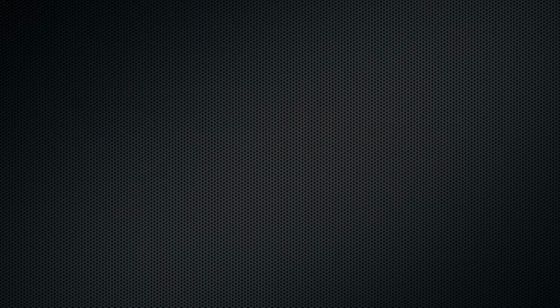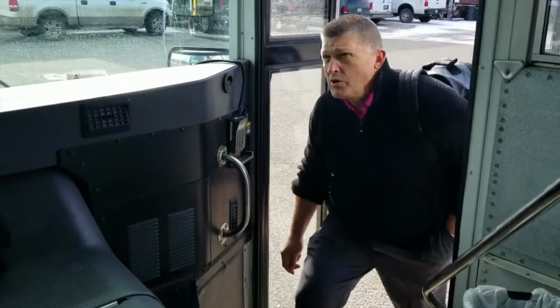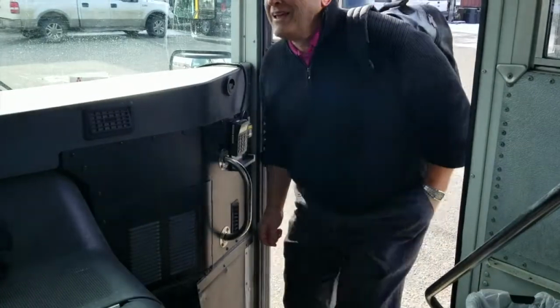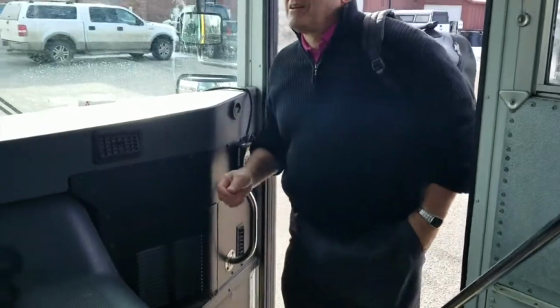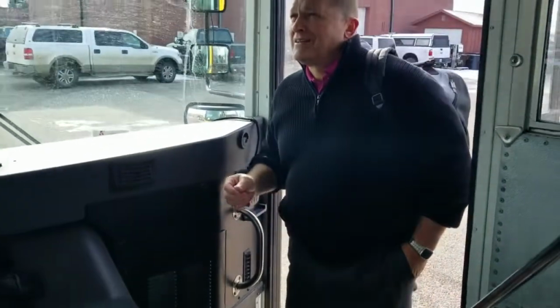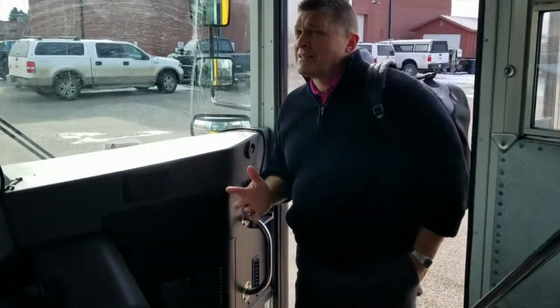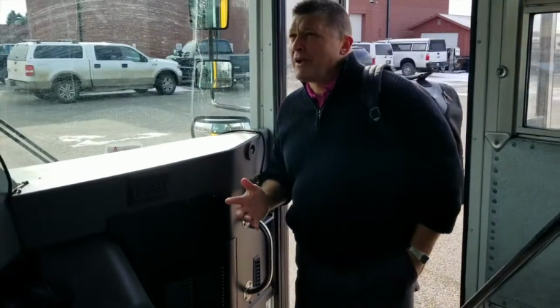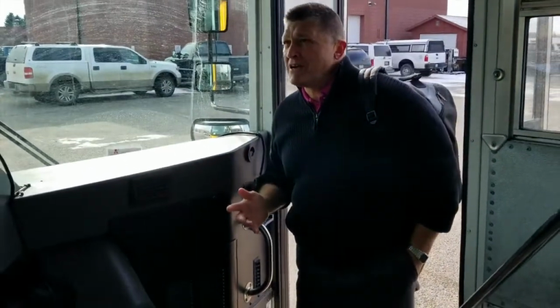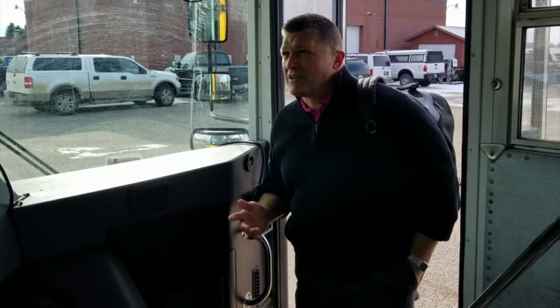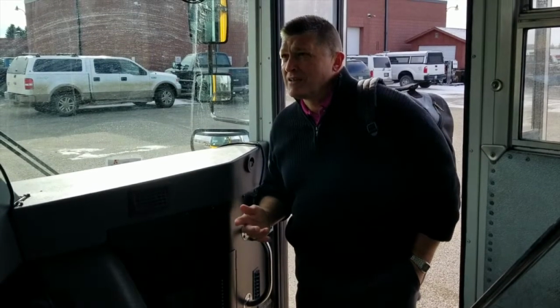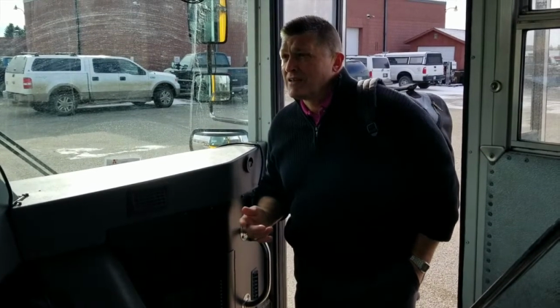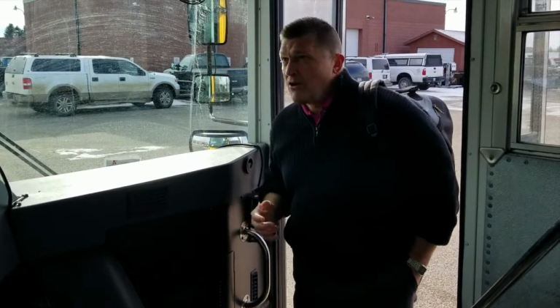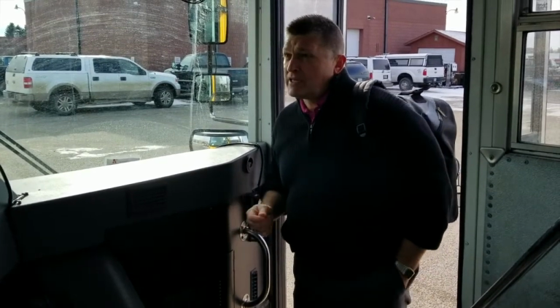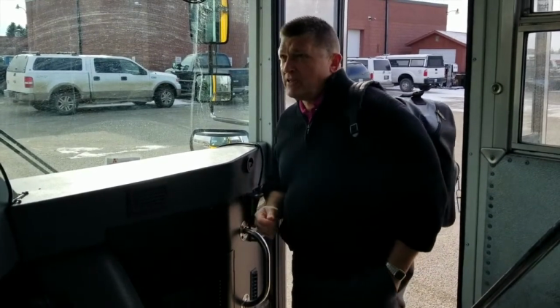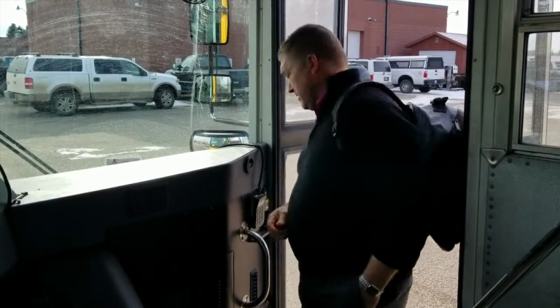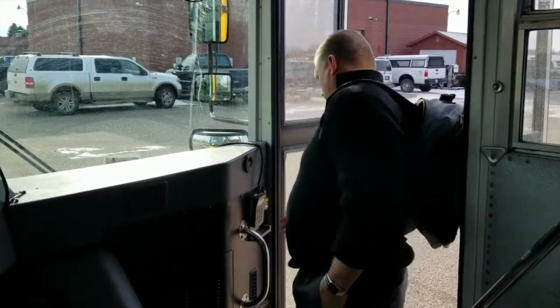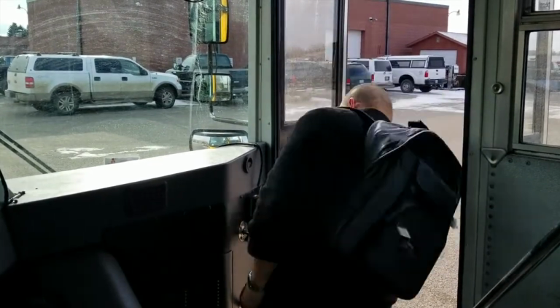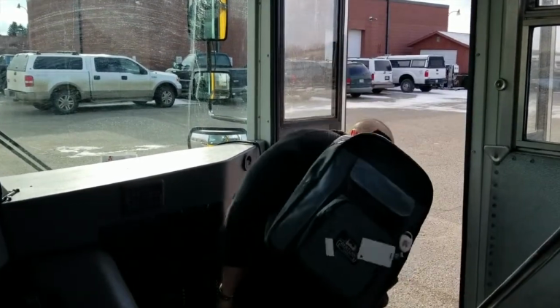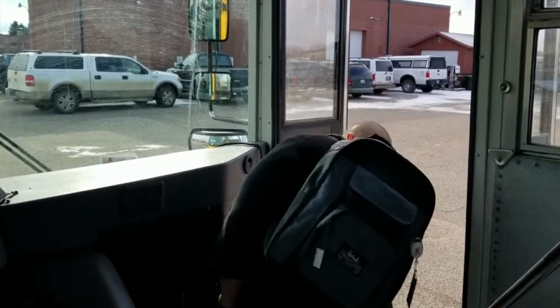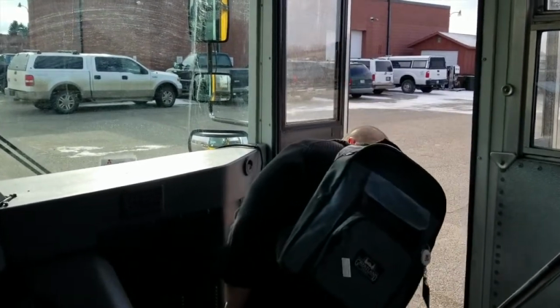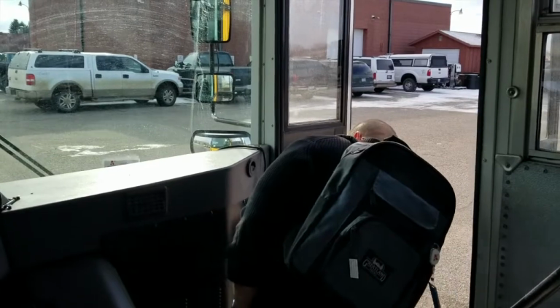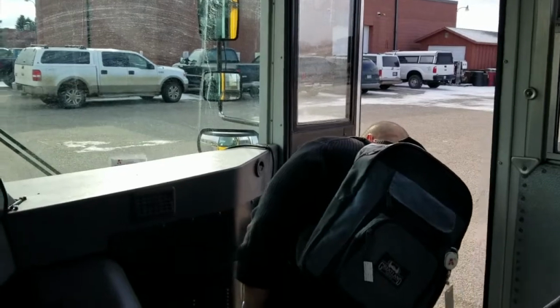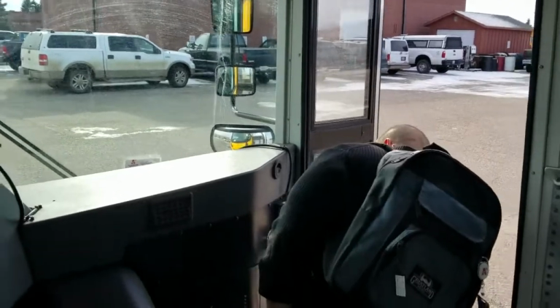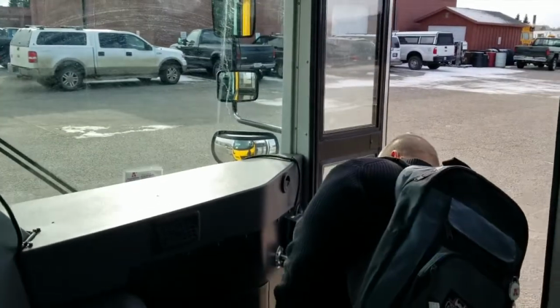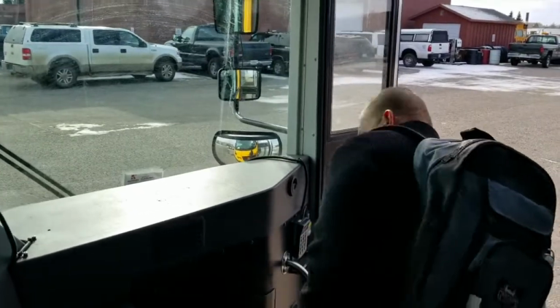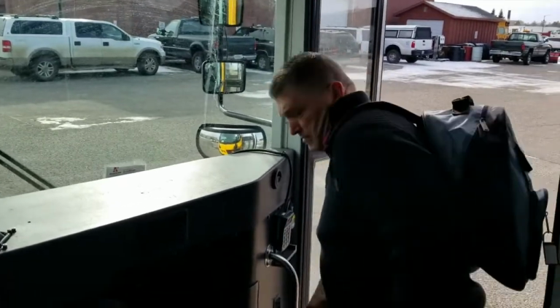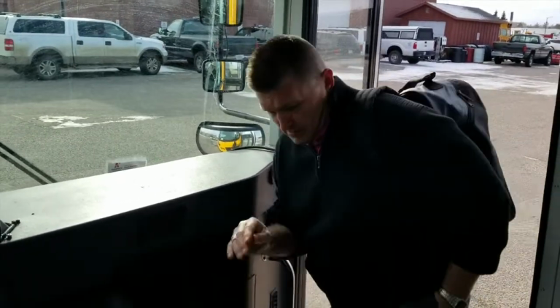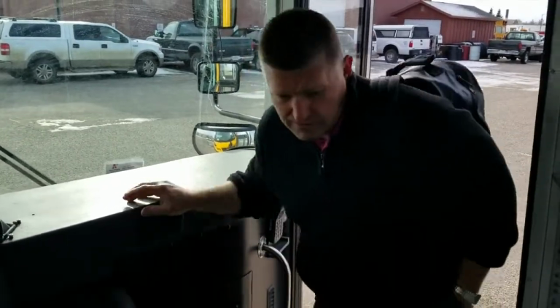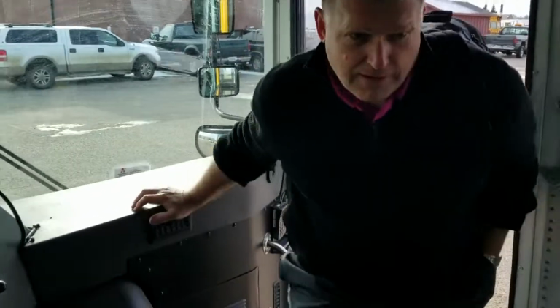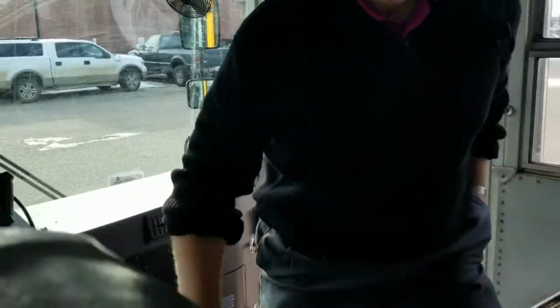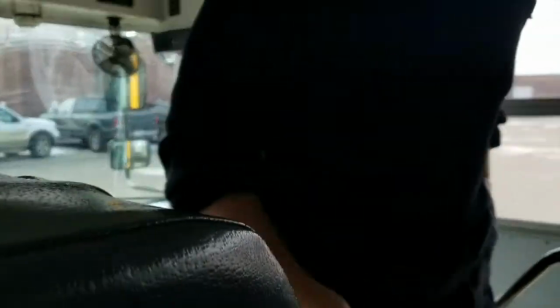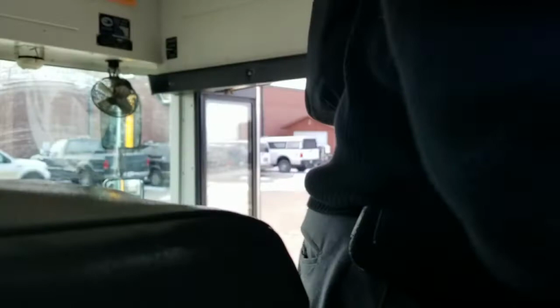Good morning. You got your ID with you this morning? I forgot my card. Do you remember your lunch ID? I know my lunch ID. Go ahead and punch that in. Thank you. Thank you.